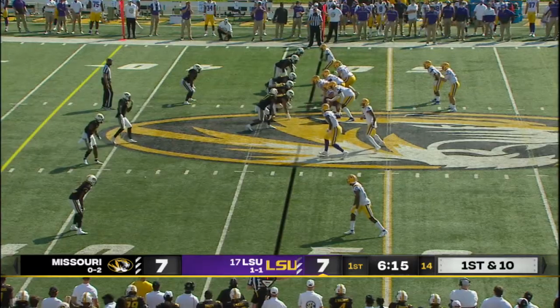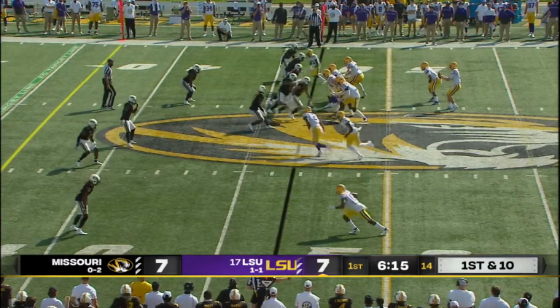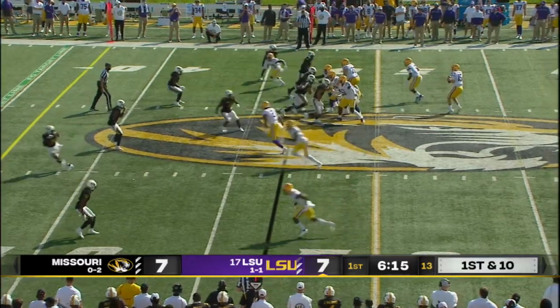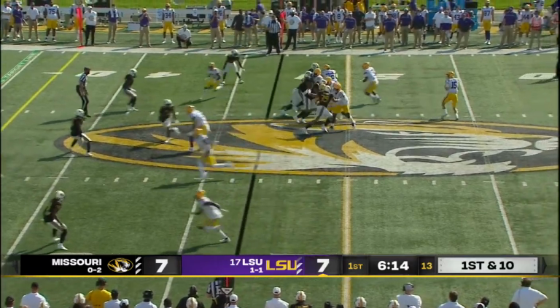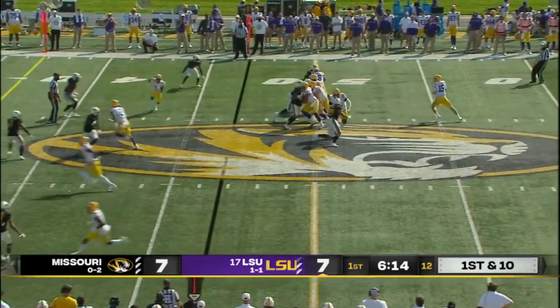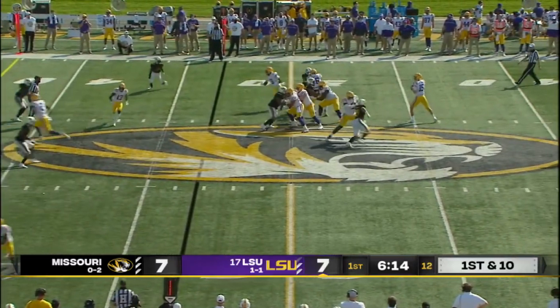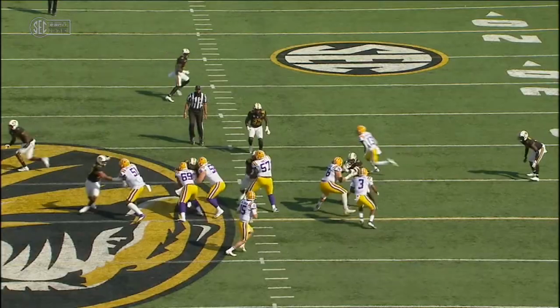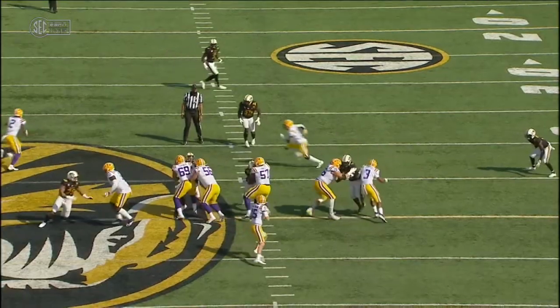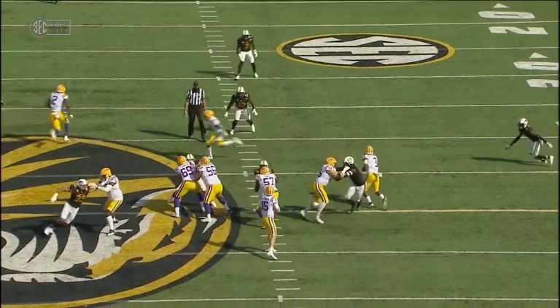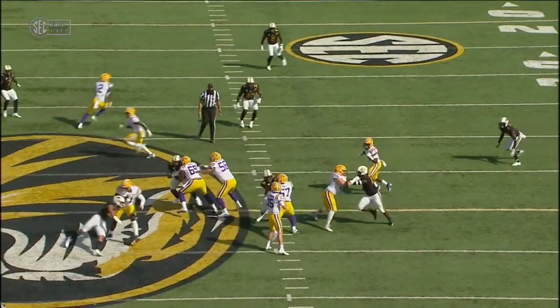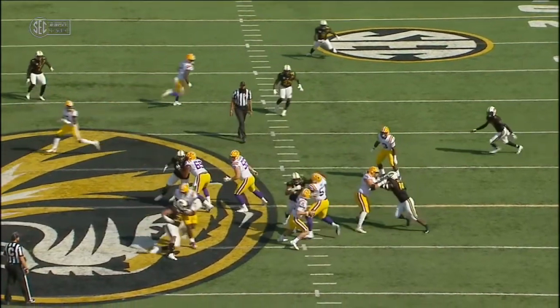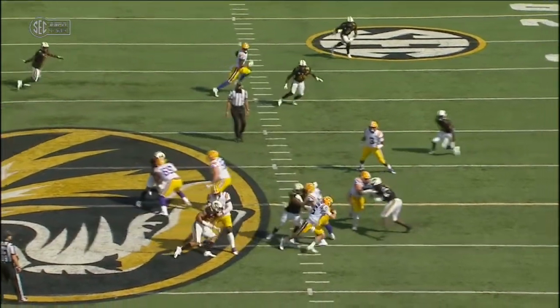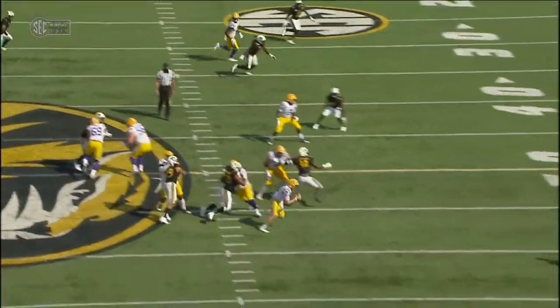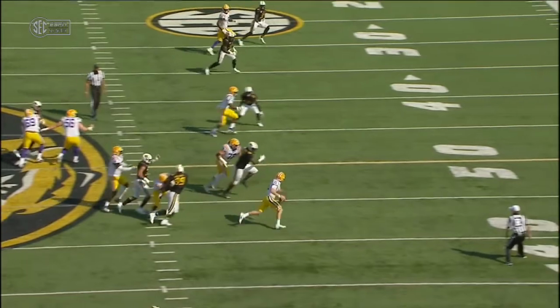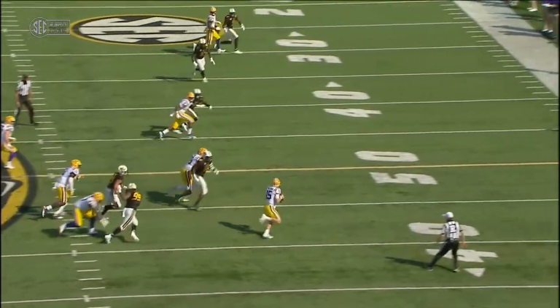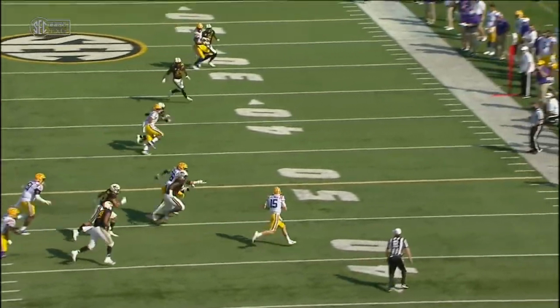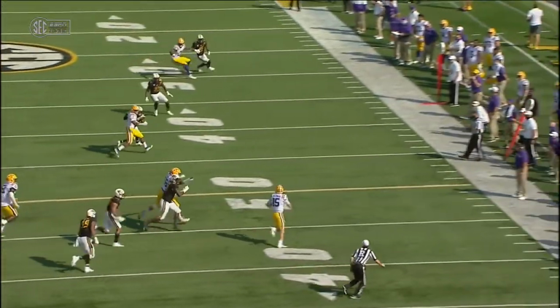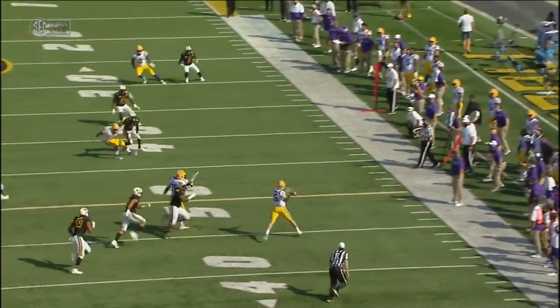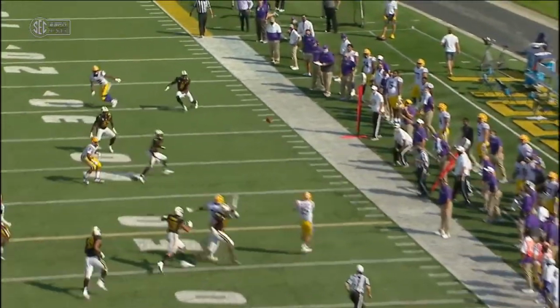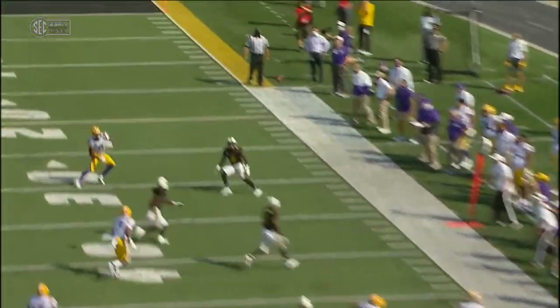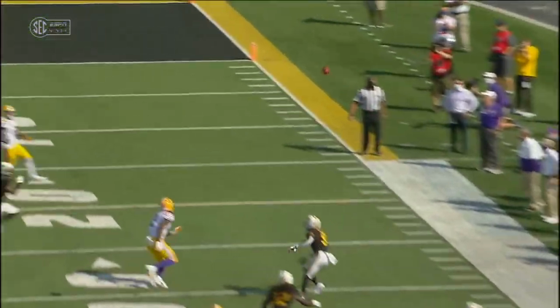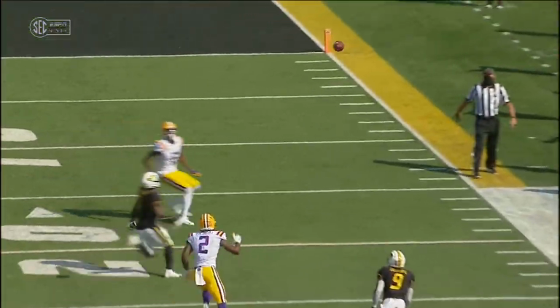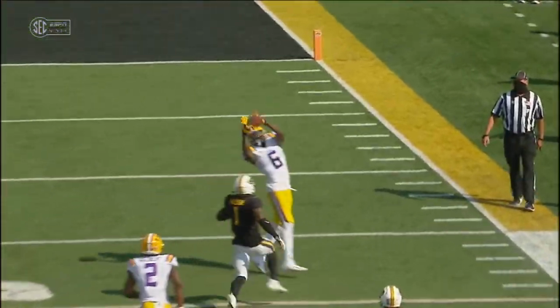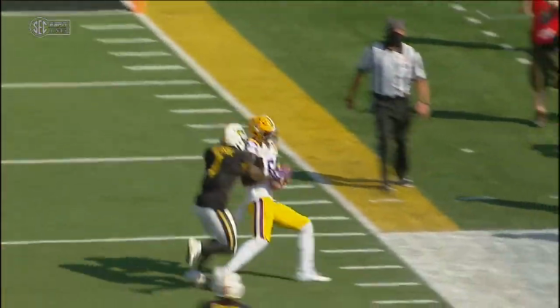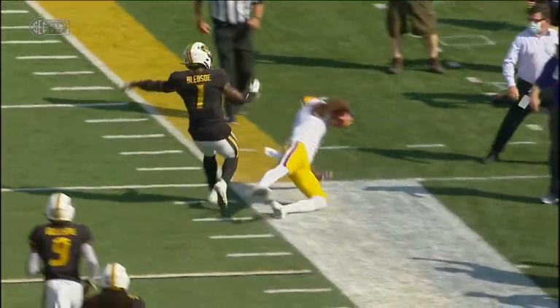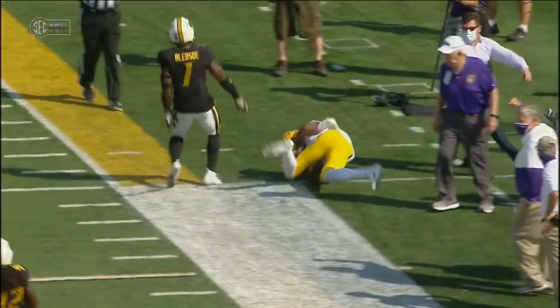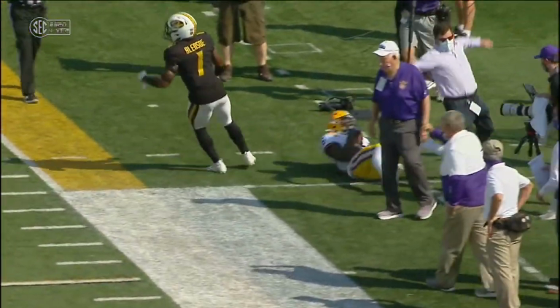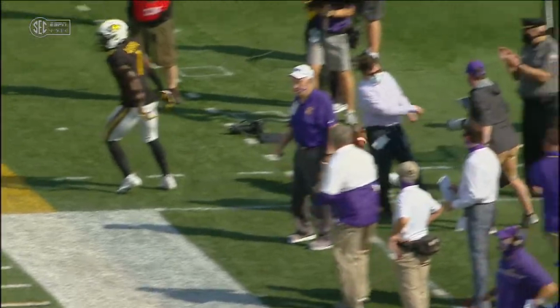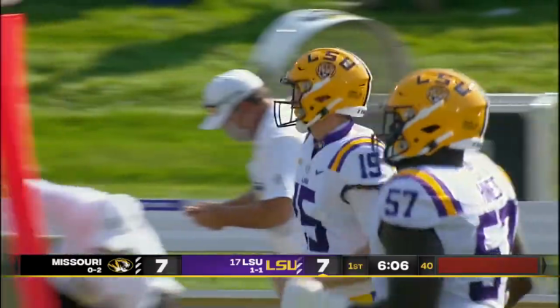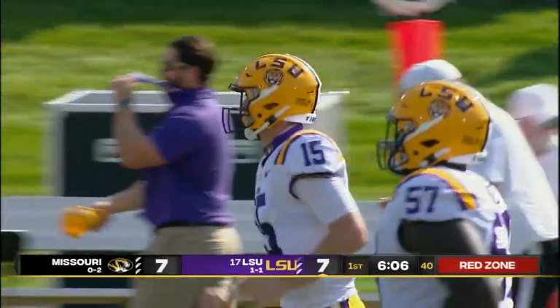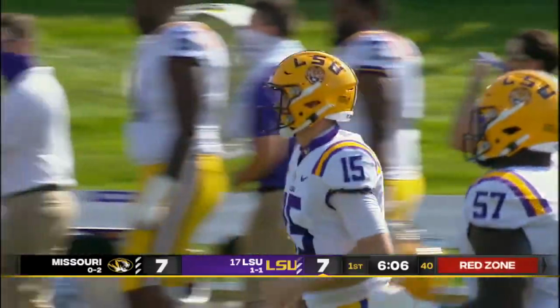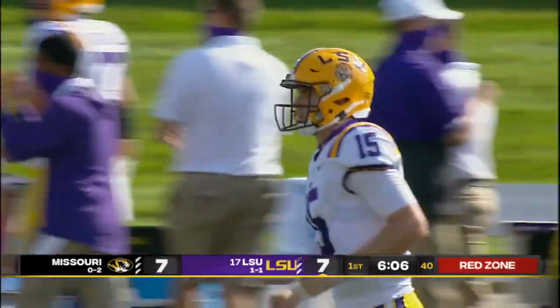LSU with great field position, playing on Mizzou's side of the field, first and 10. Brennan flushed out of the pocket, right side near the boundary, tosses downfield — has a man caught at the 16-yard line, Terrace Marshall.